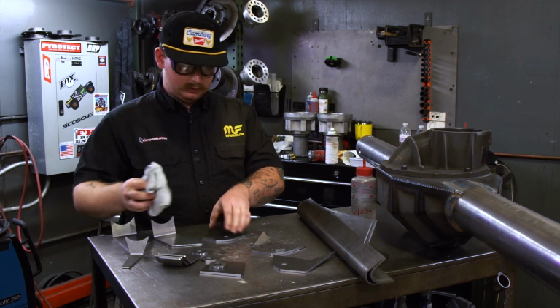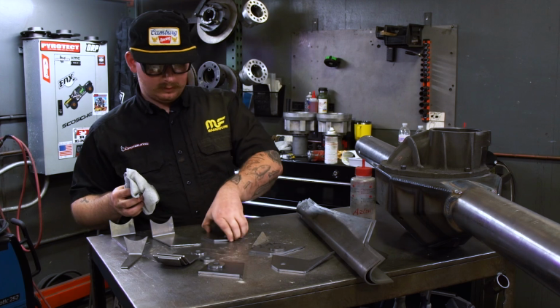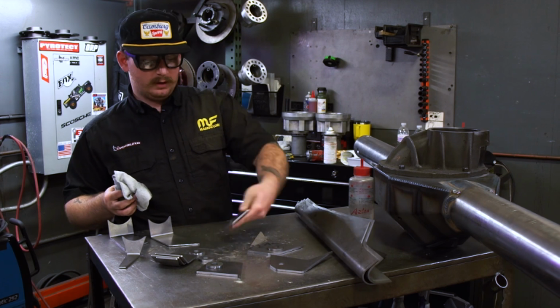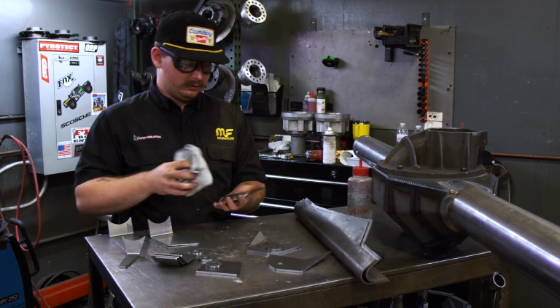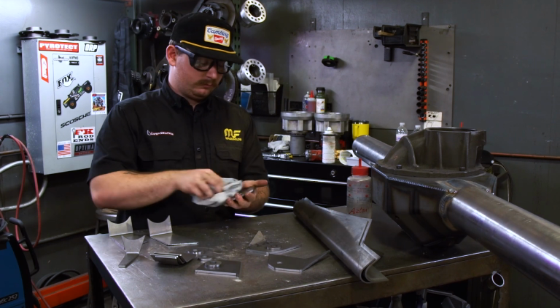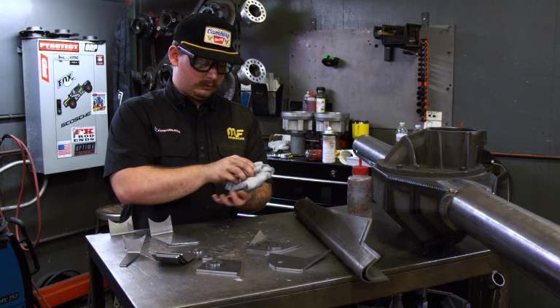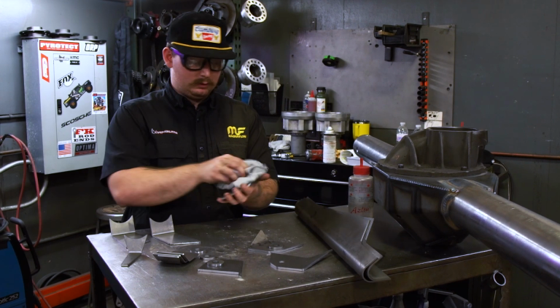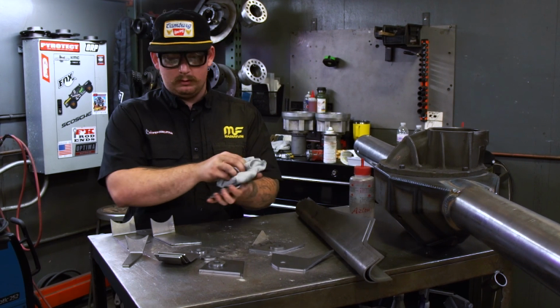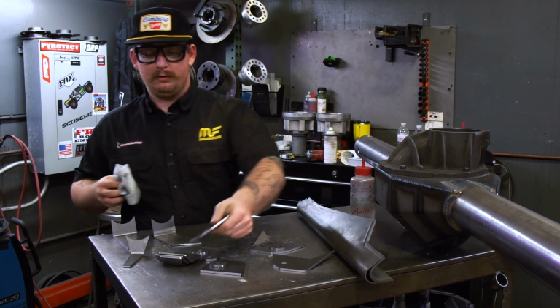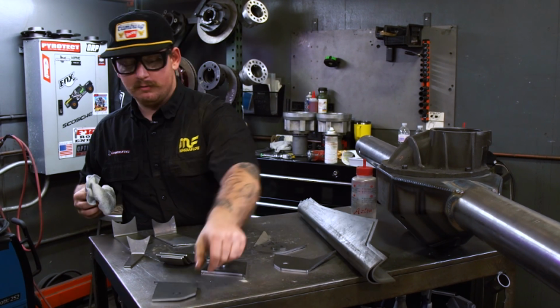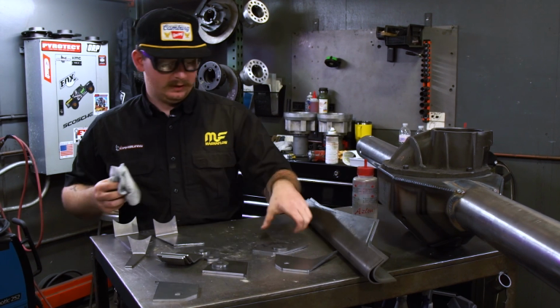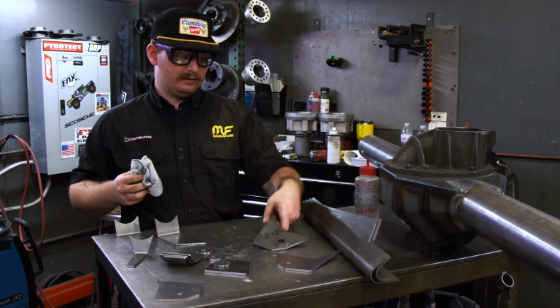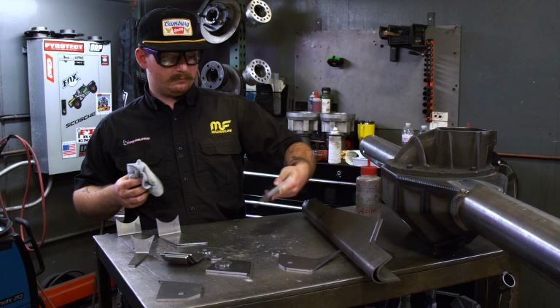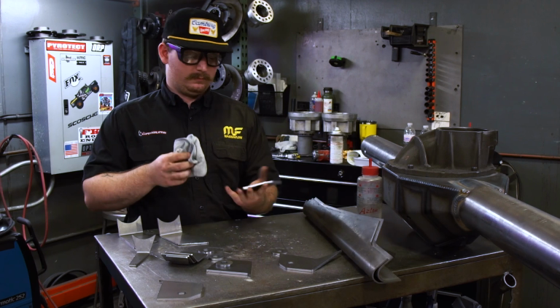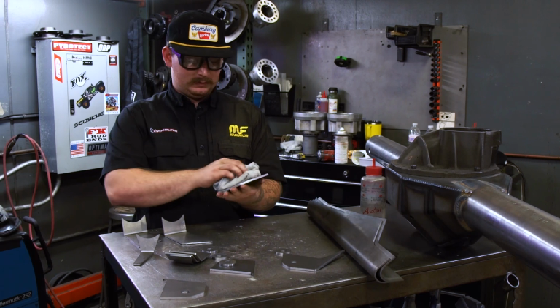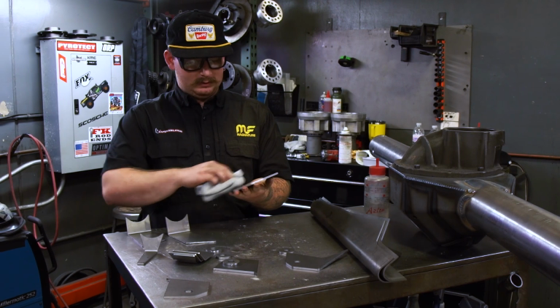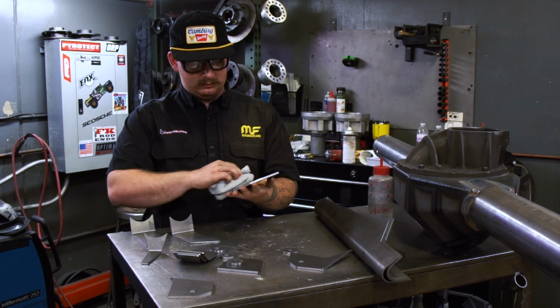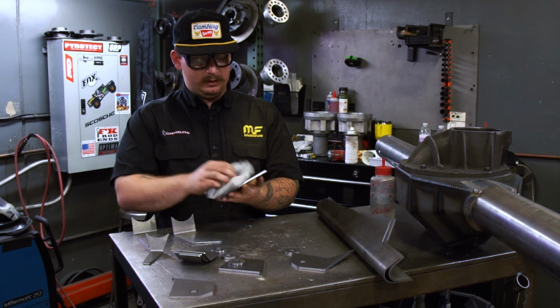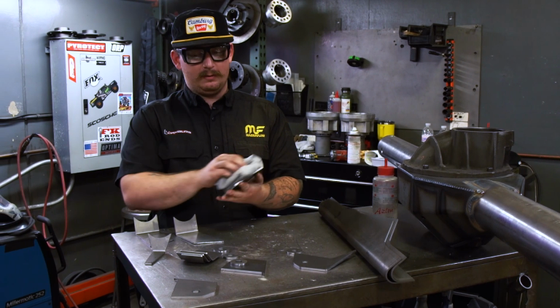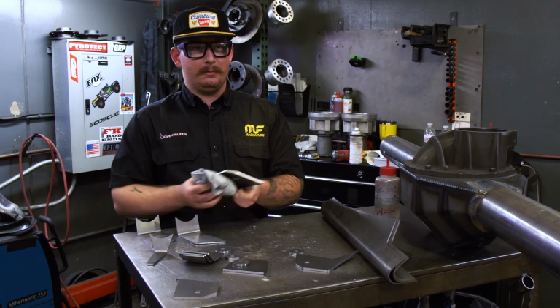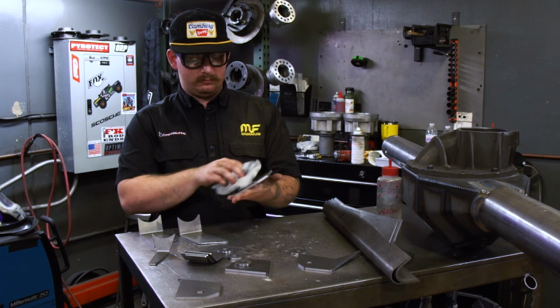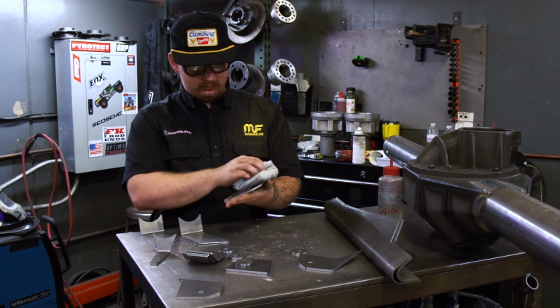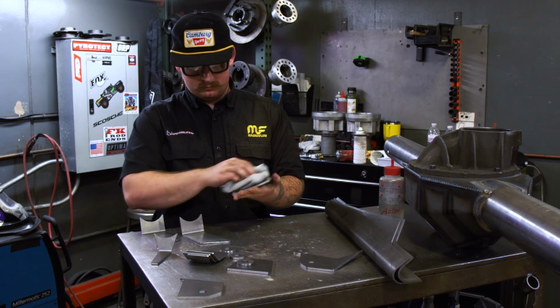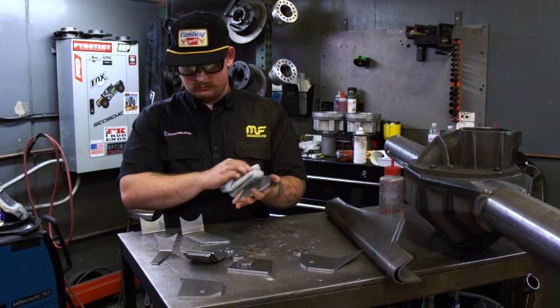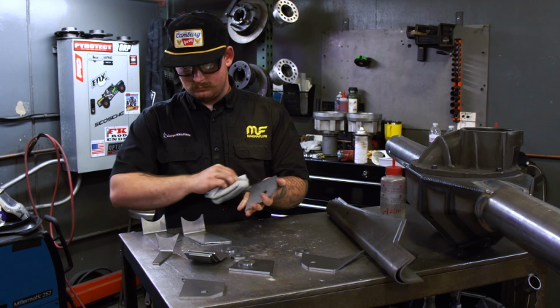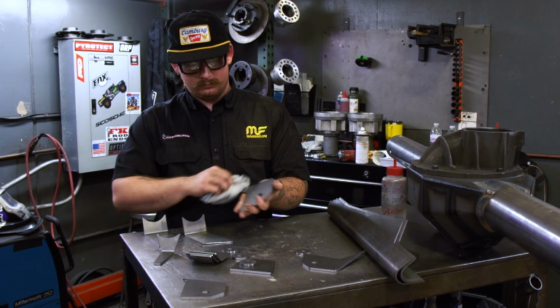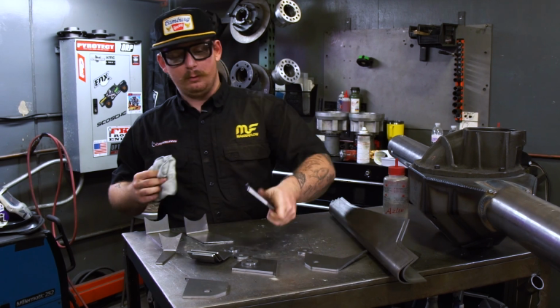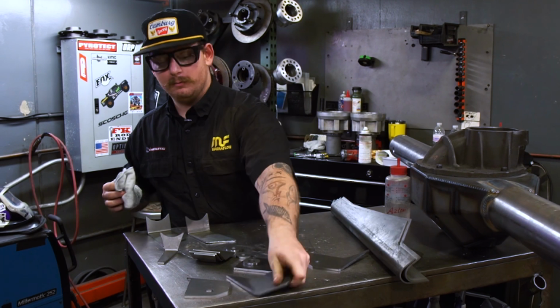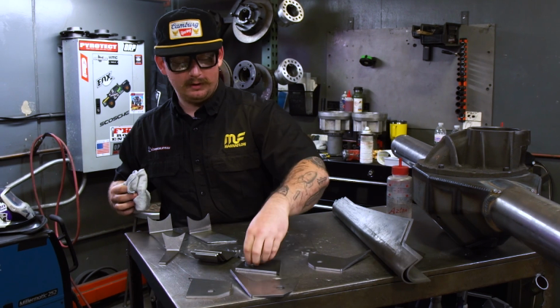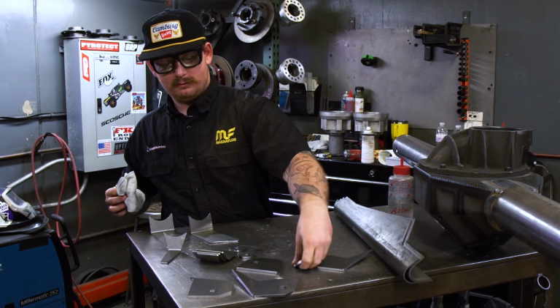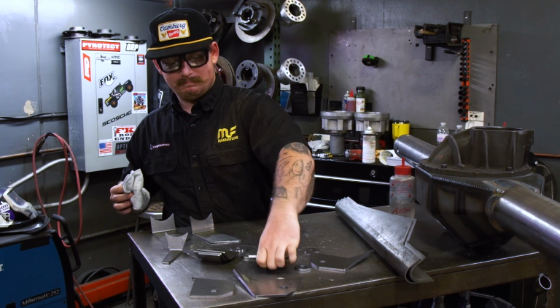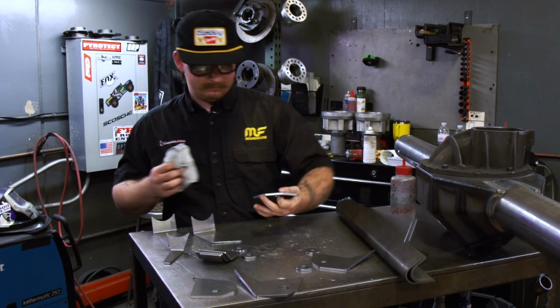This is all chromoly, so super strong, really expensive — not great to mess up on. But it welds really nice.